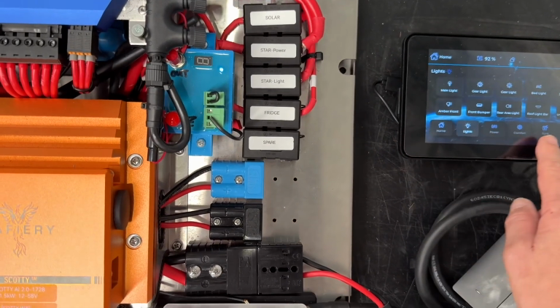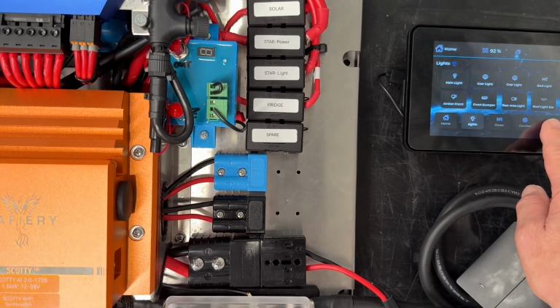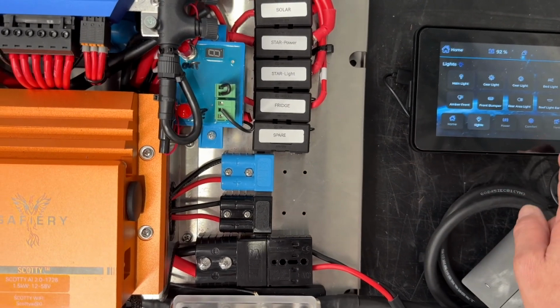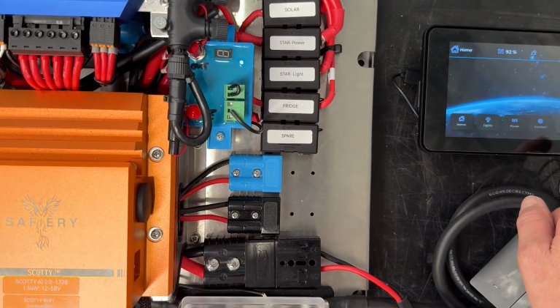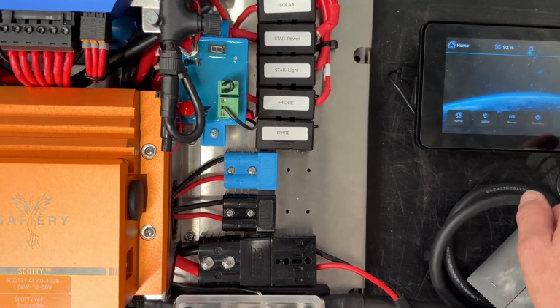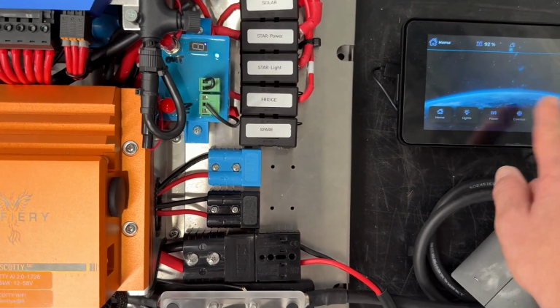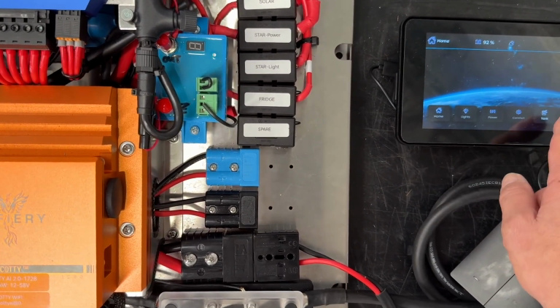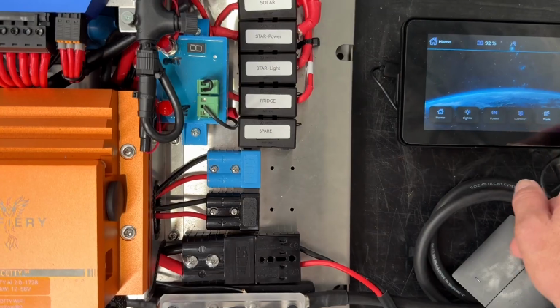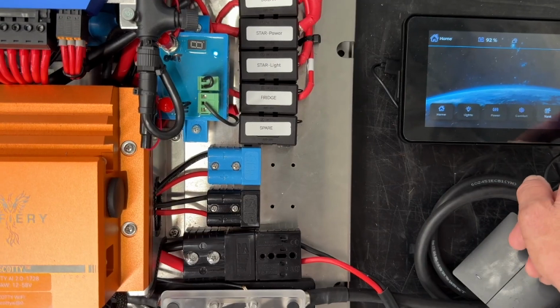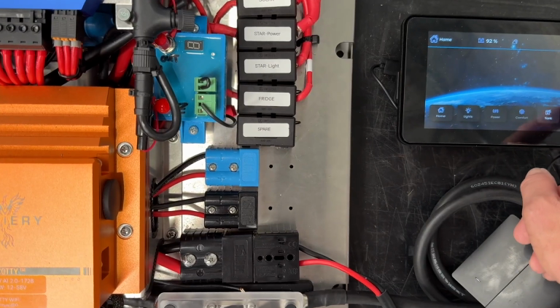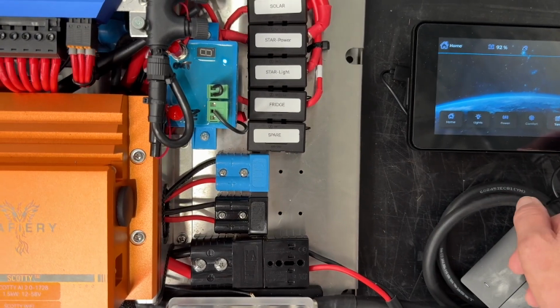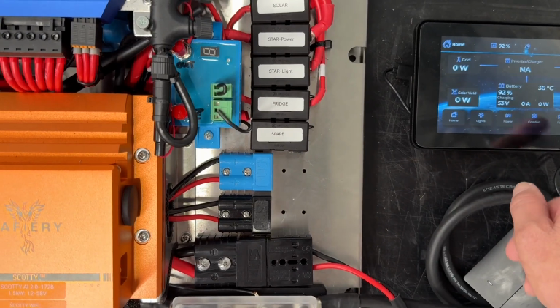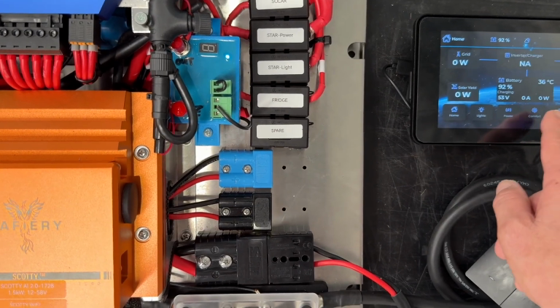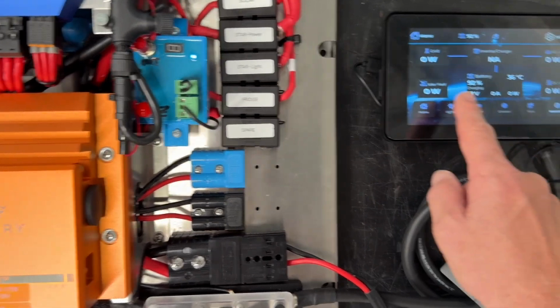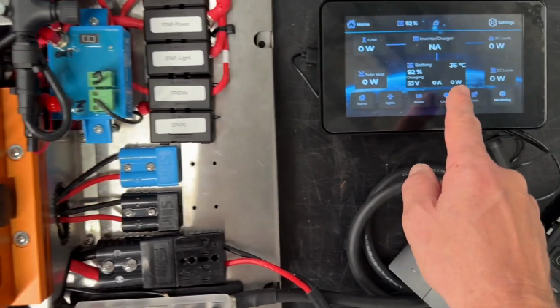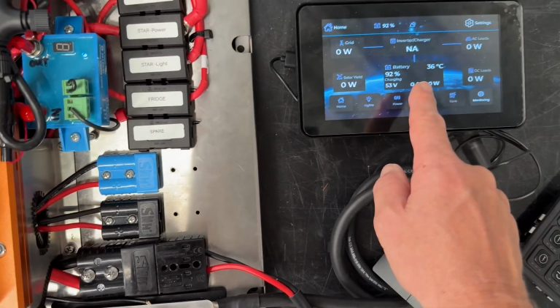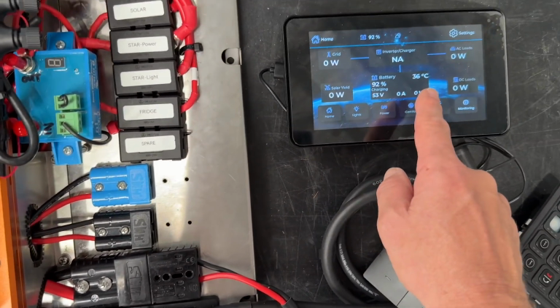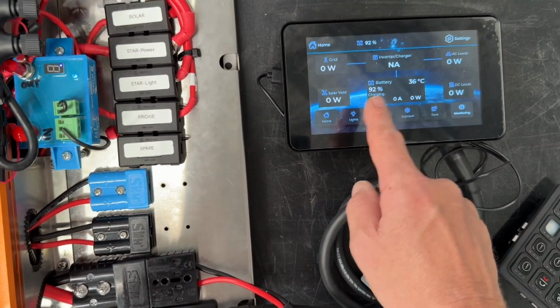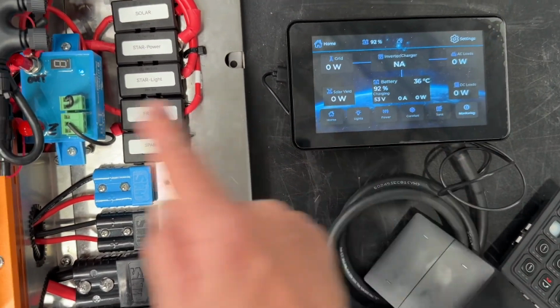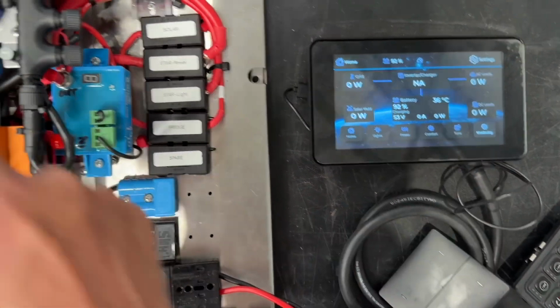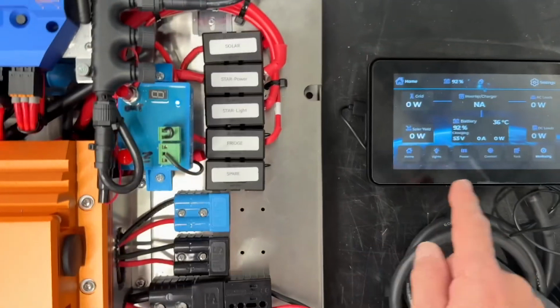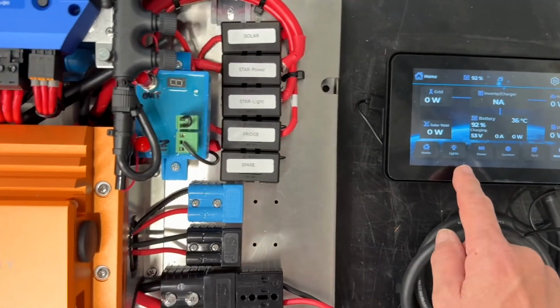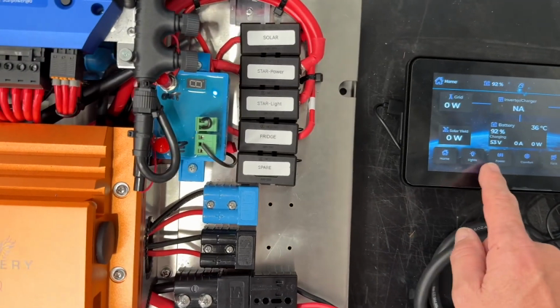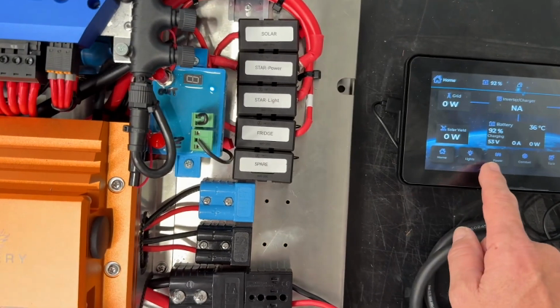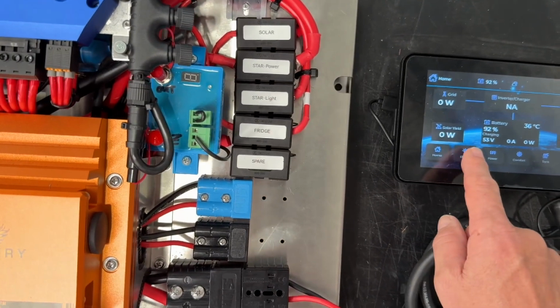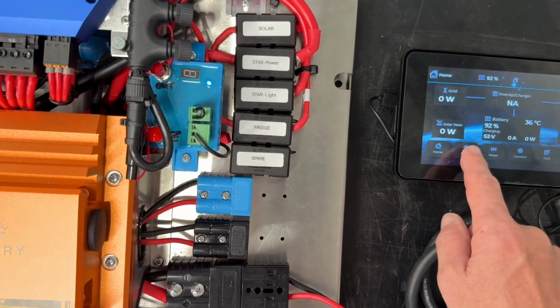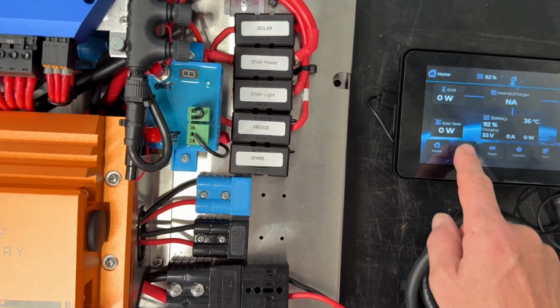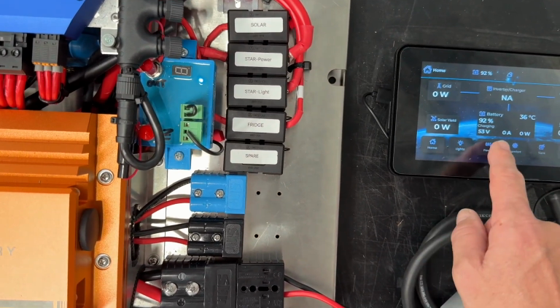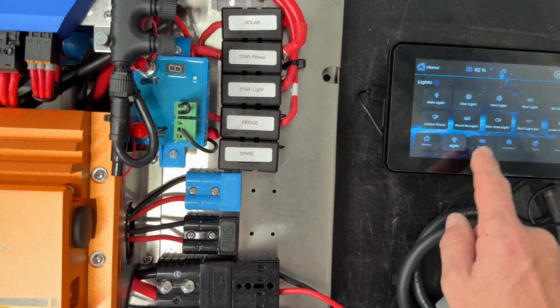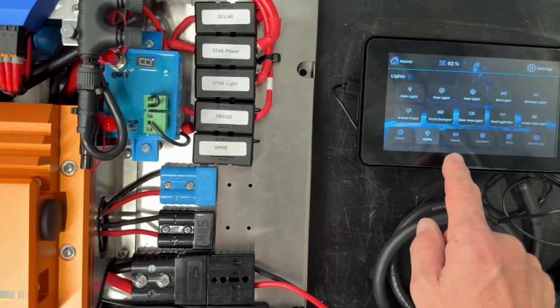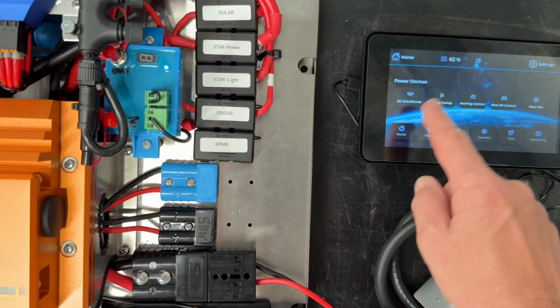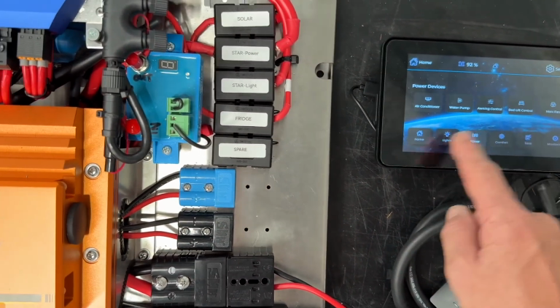We do have our Star Tank on here, with no tank senders in here at the moment. We also have monitoring of Victron in here where you can see the percentages — everything coming out of the Victron unit there is coming in.